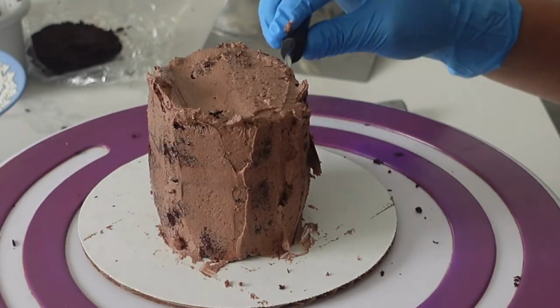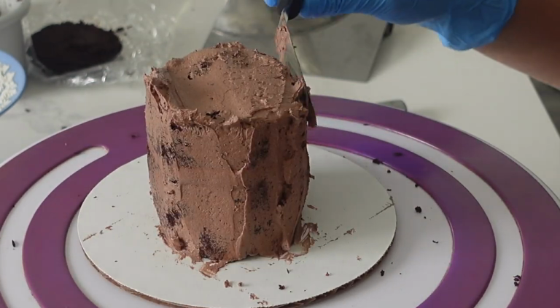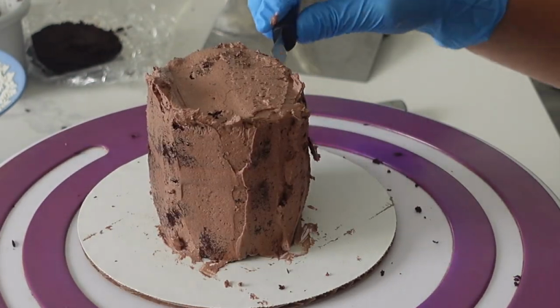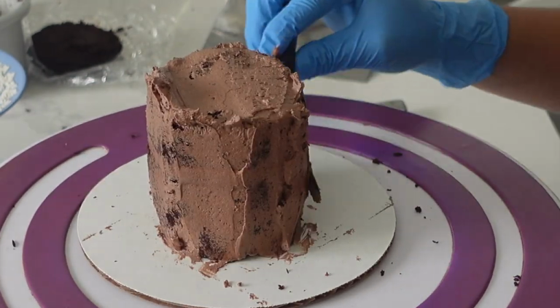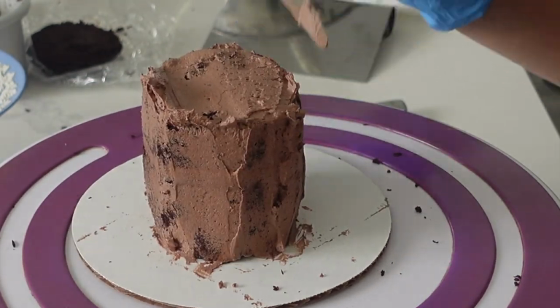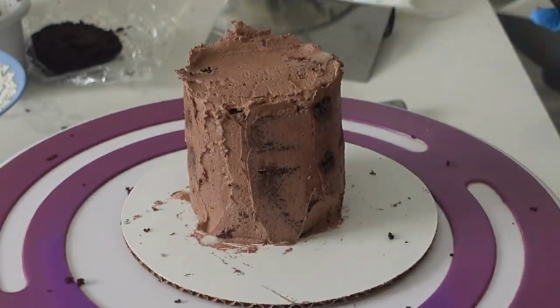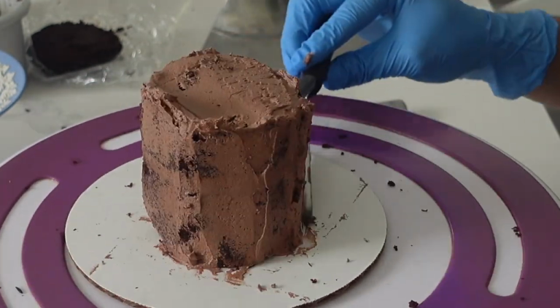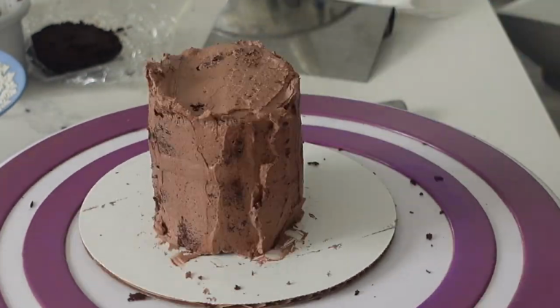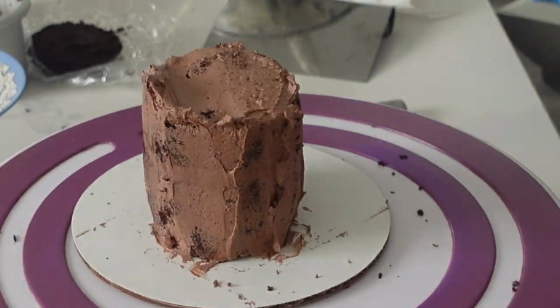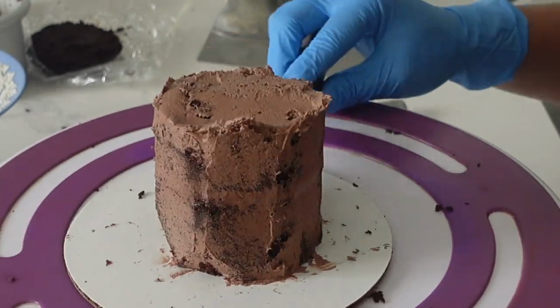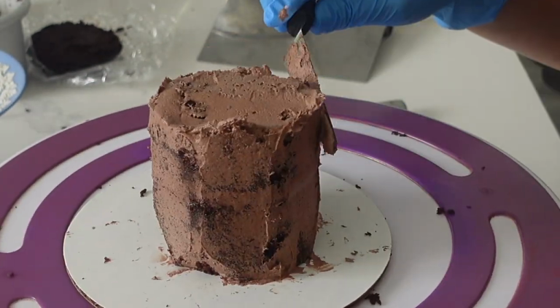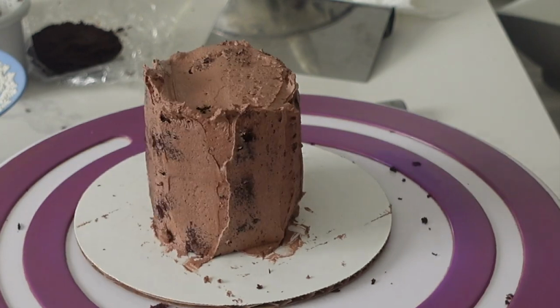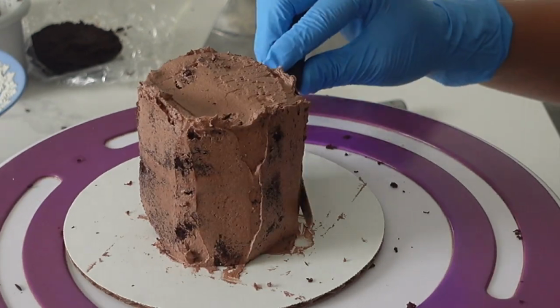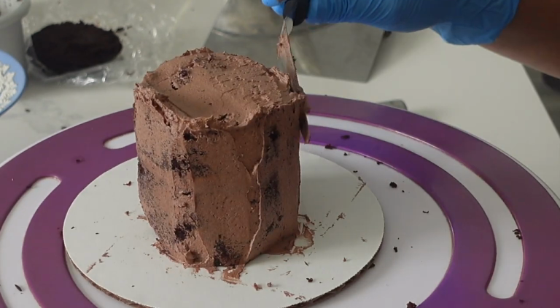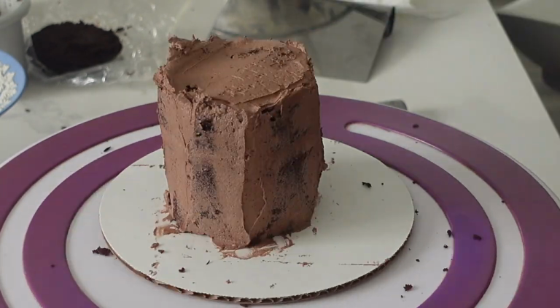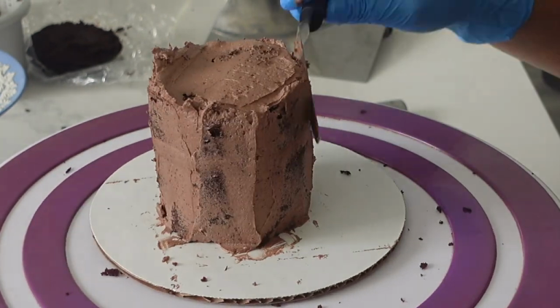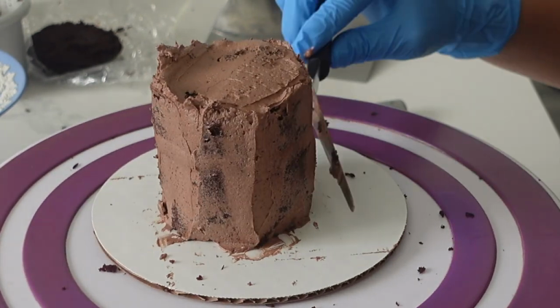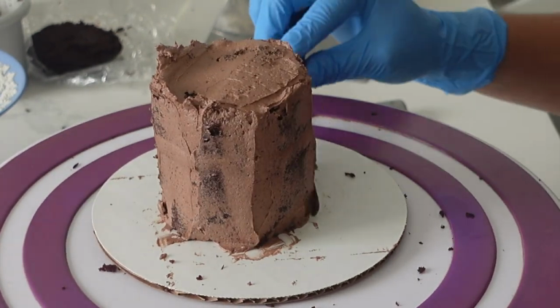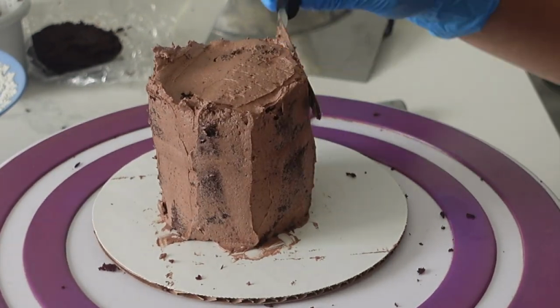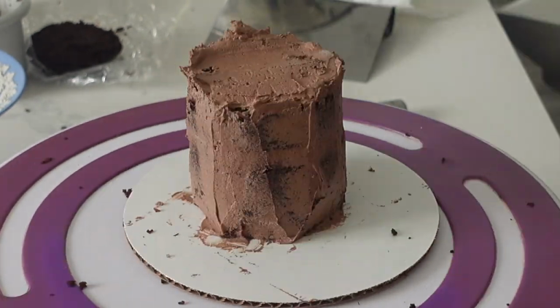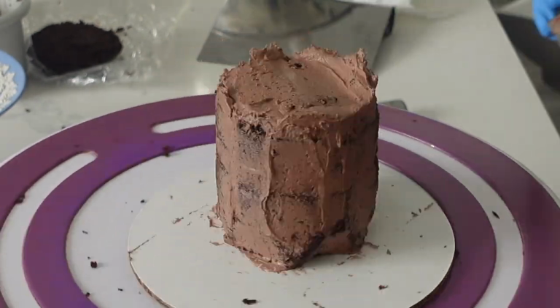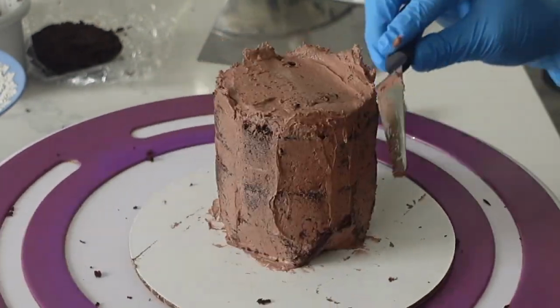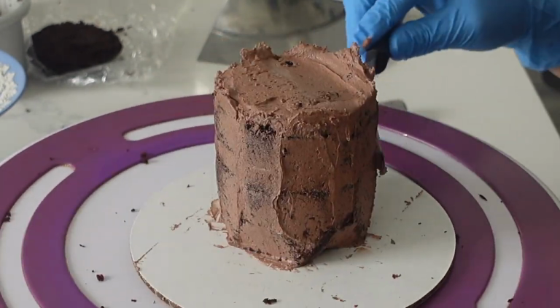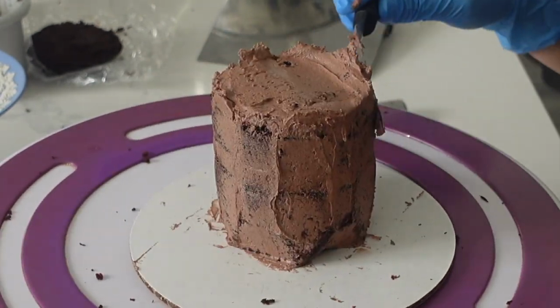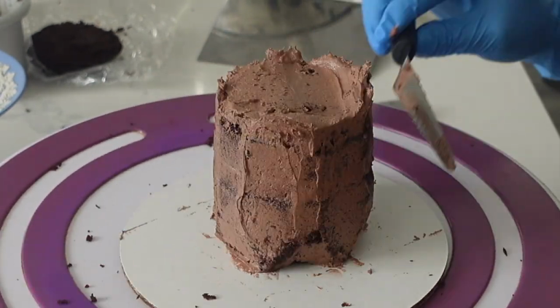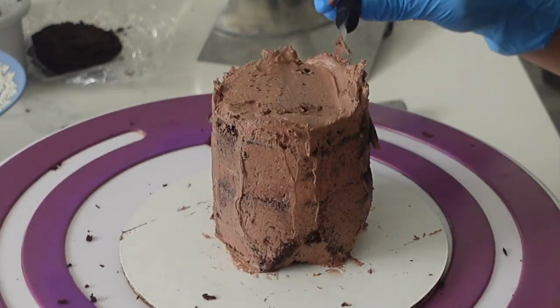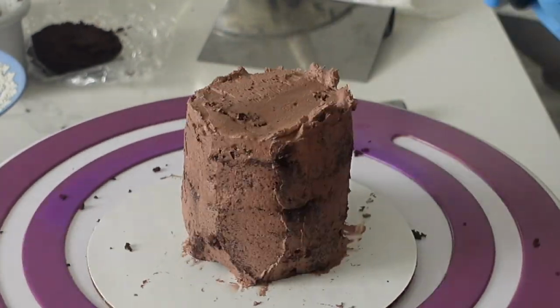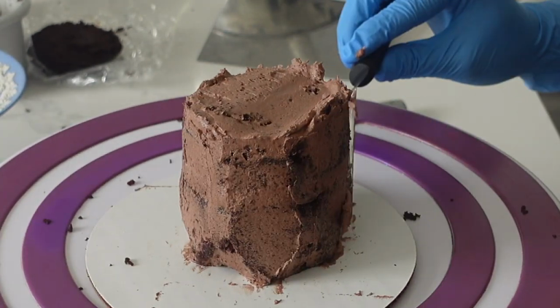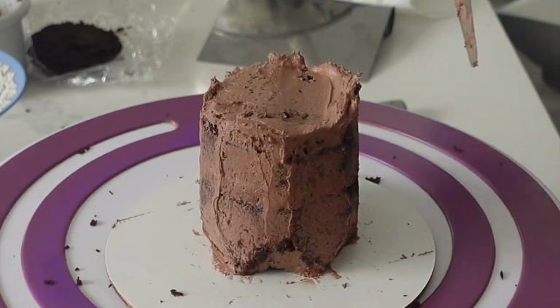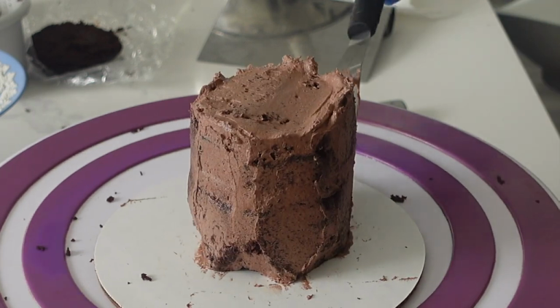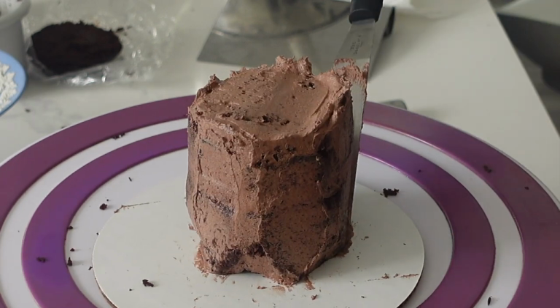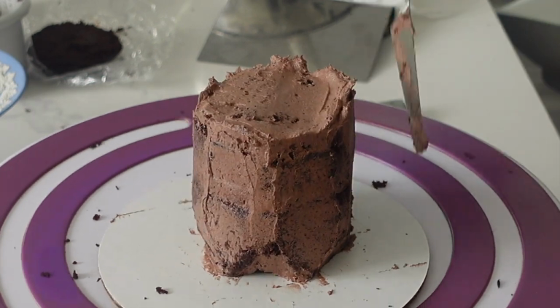There are no rules when it comes to carved cakes — I say that a lot, because really, there are no hard and fast rules. So if you want to crumb coat first, do that. If you want to cut things out first, do that.